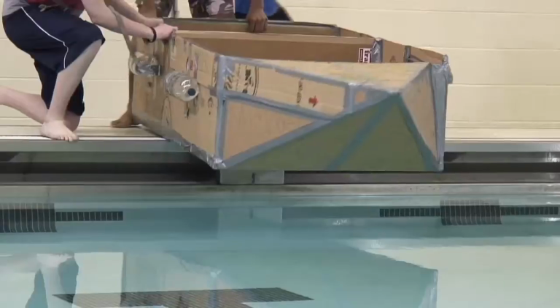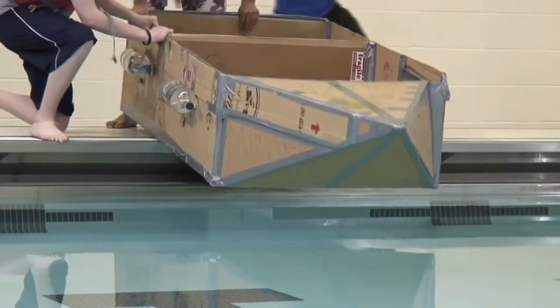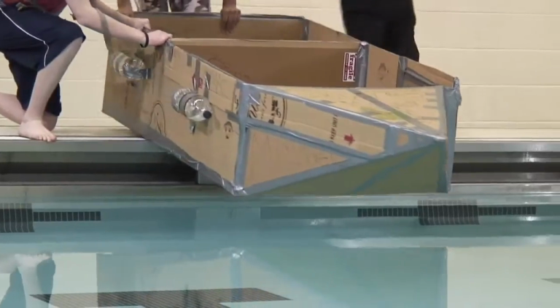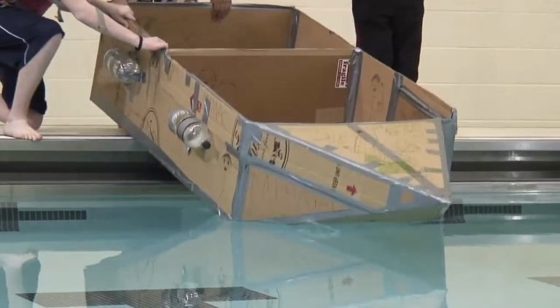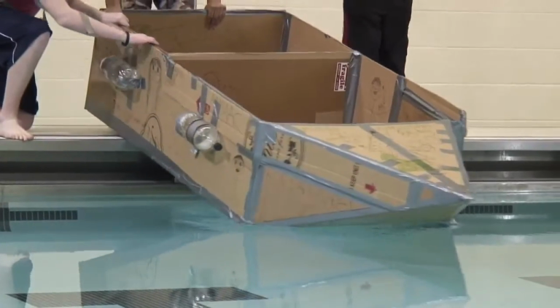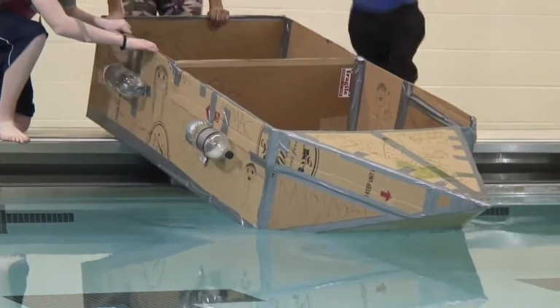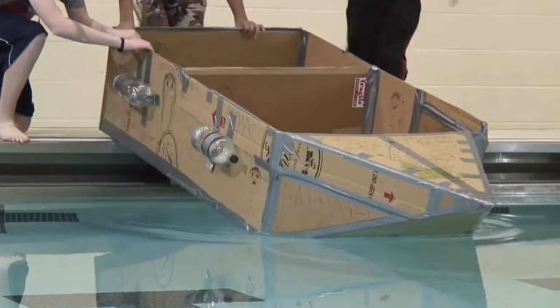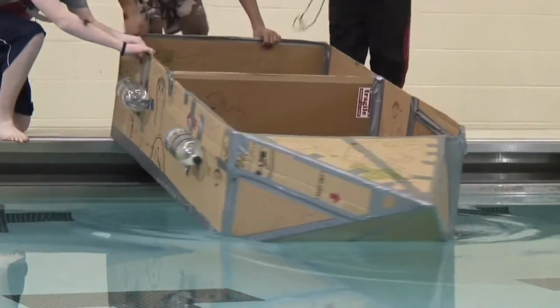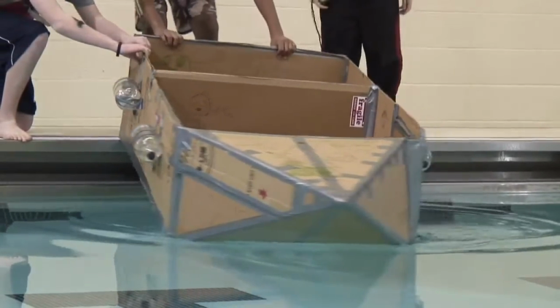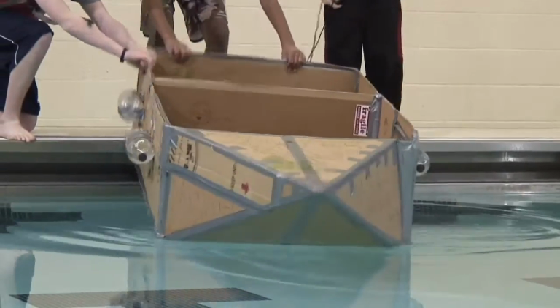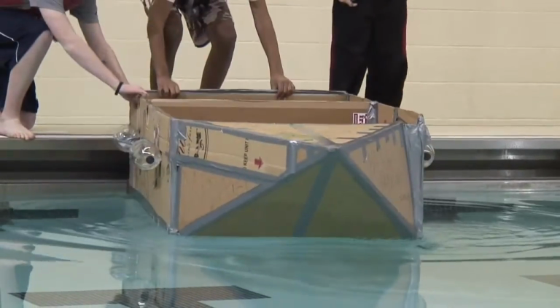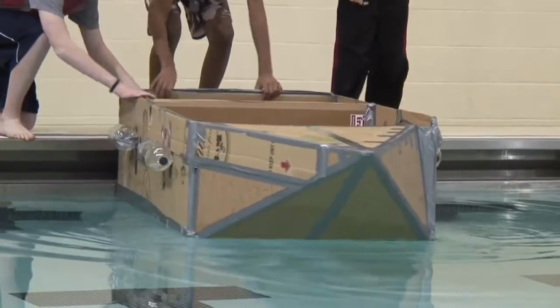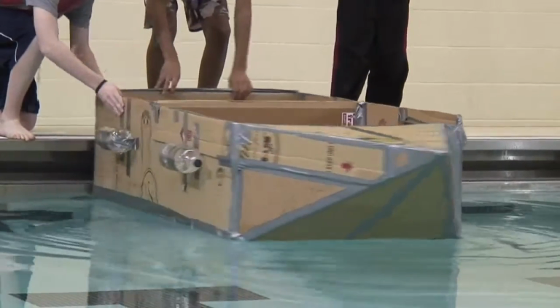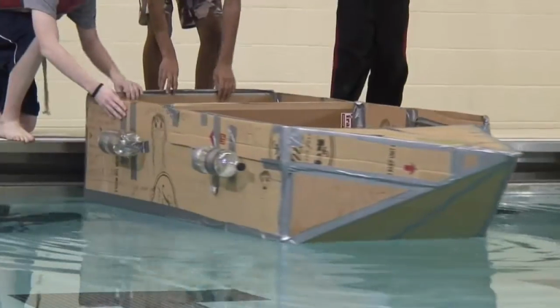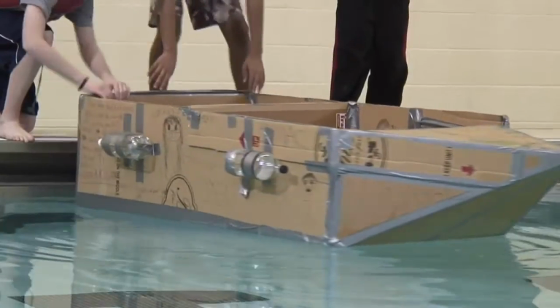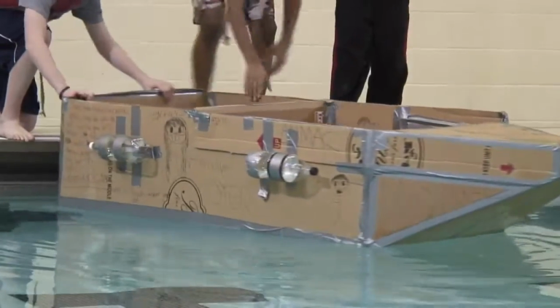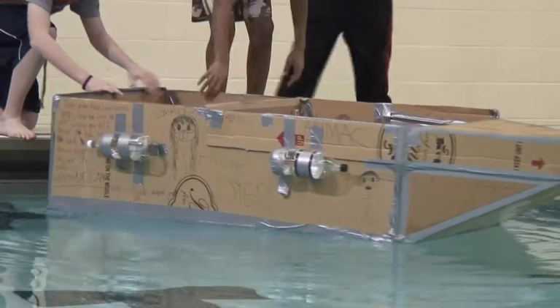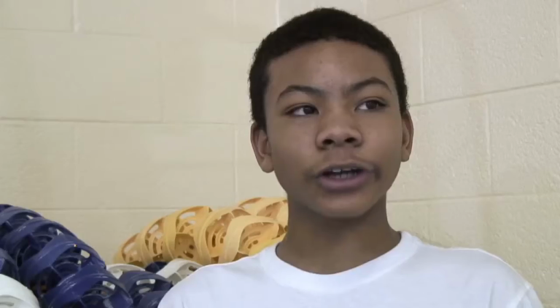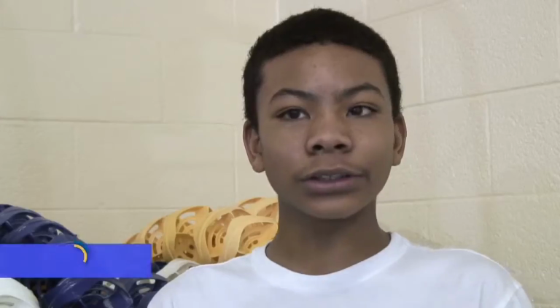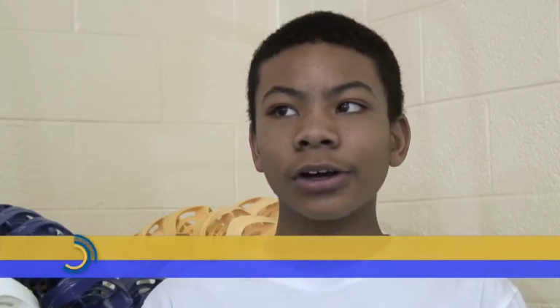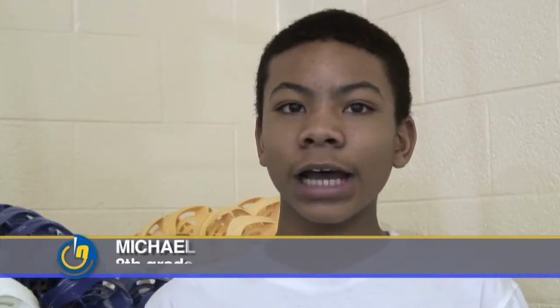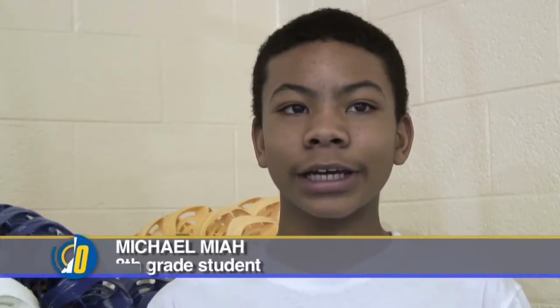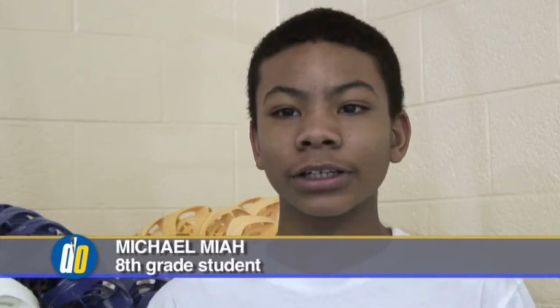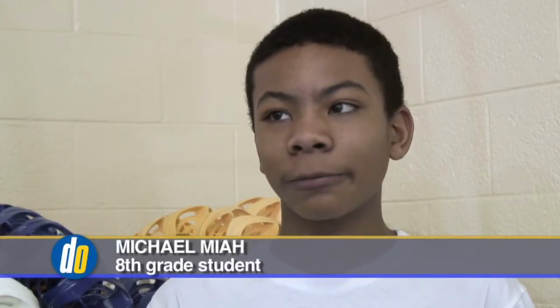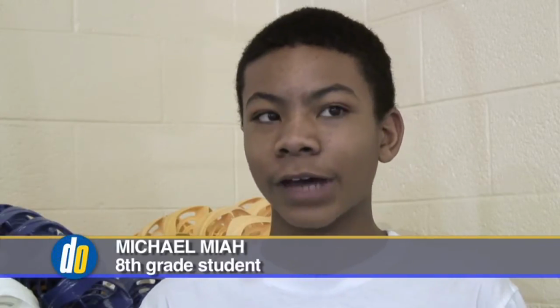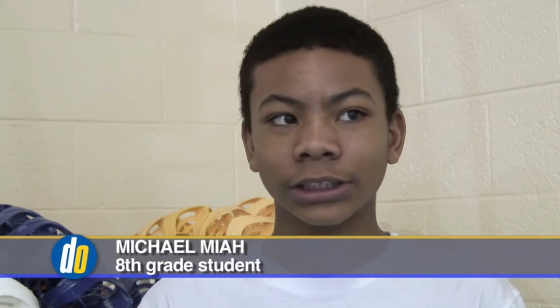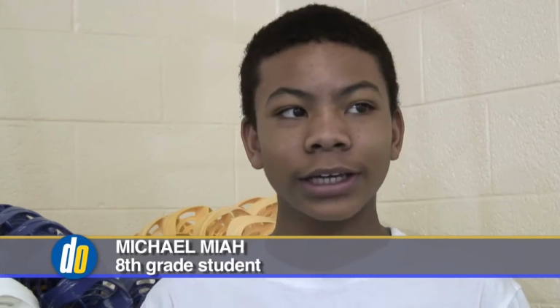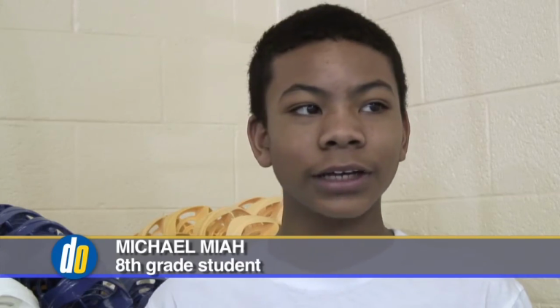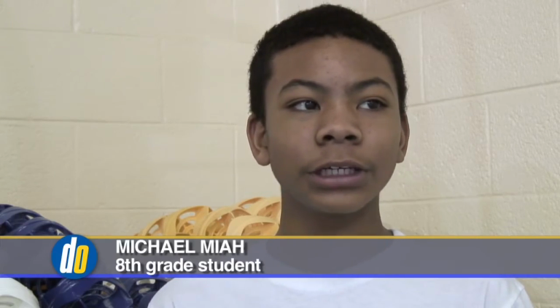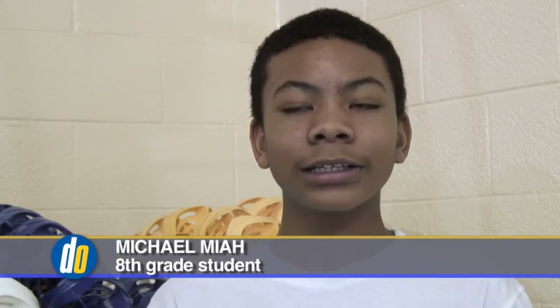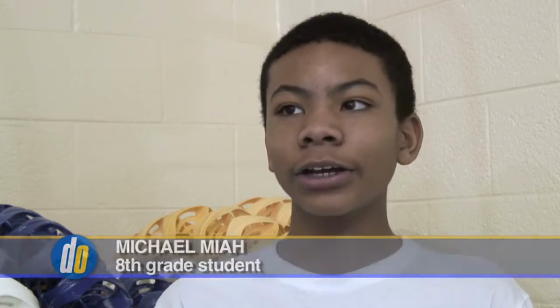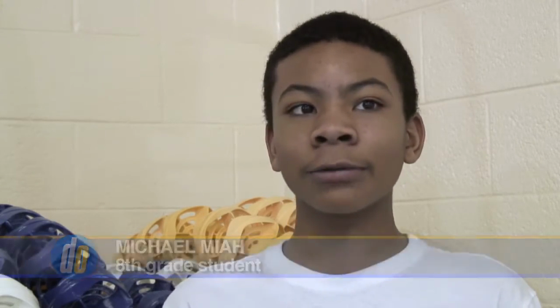We had looked online for some designs for boats and we decided that we liked this one with the triangle on the top because it looked like it would go faster, so we decided on that one.